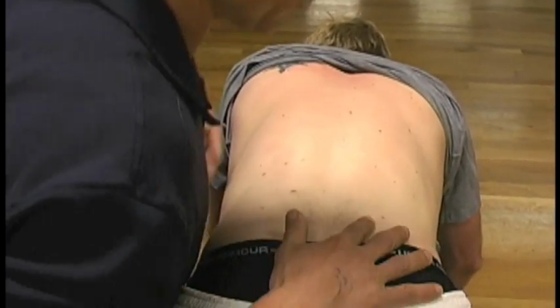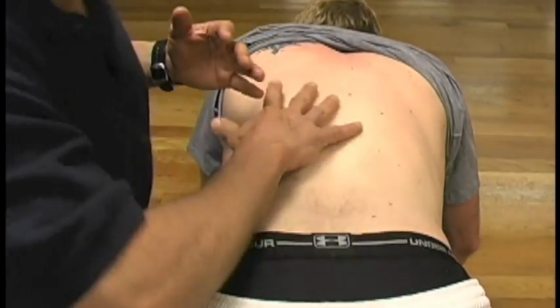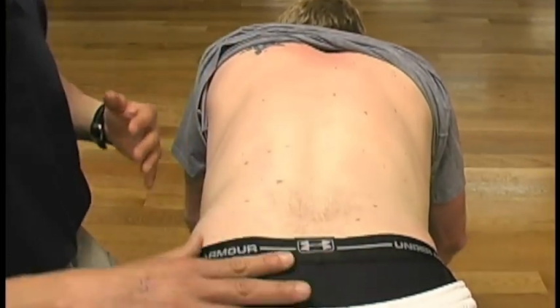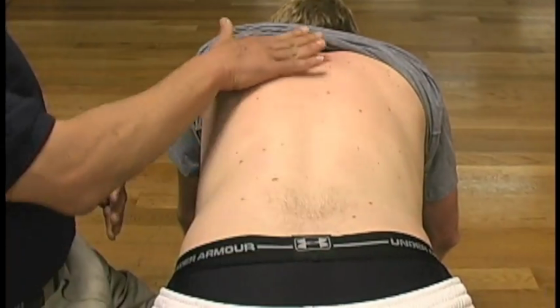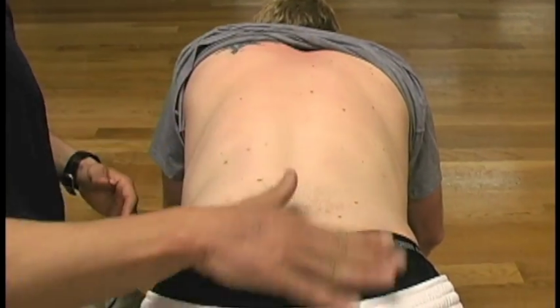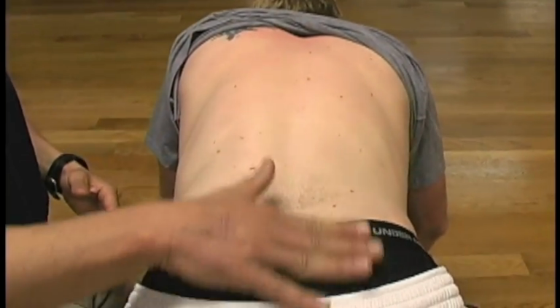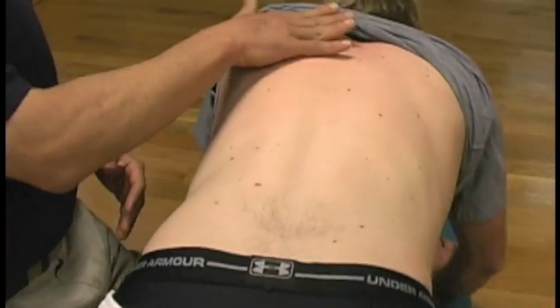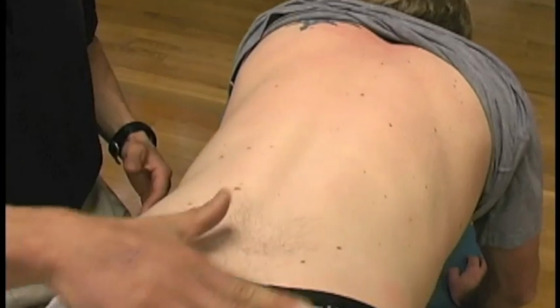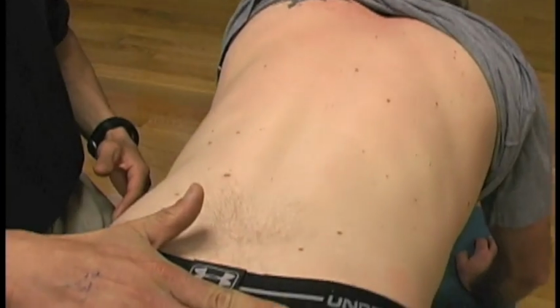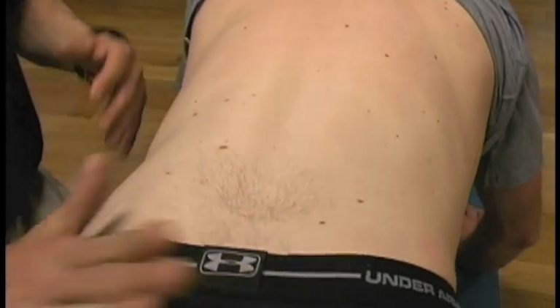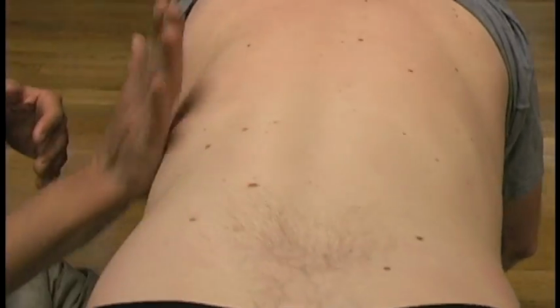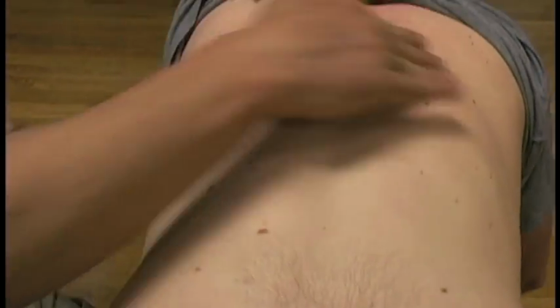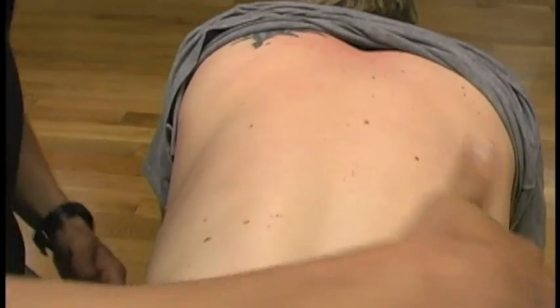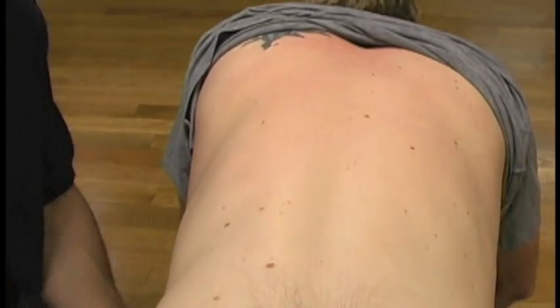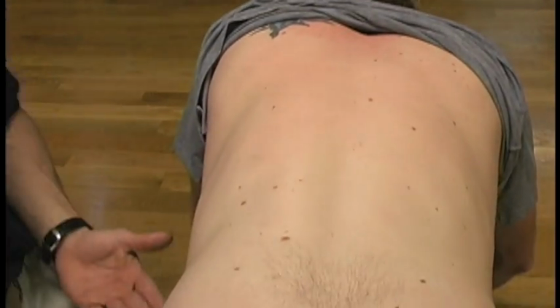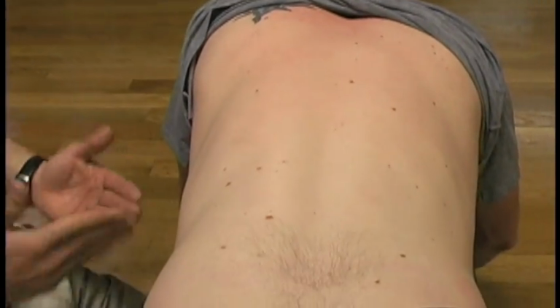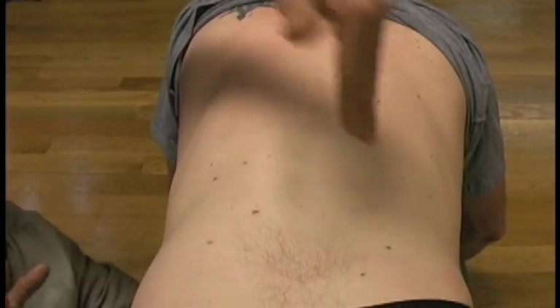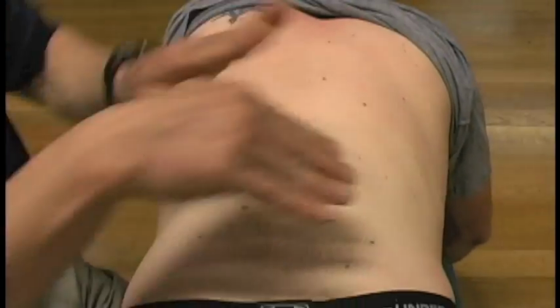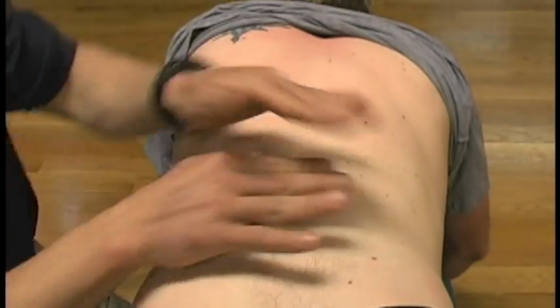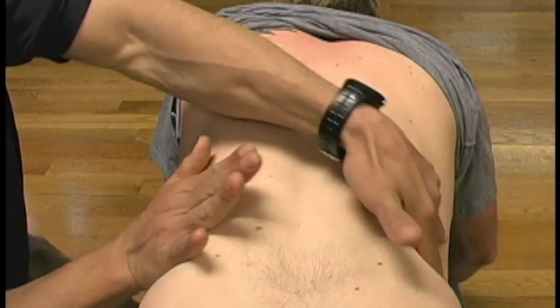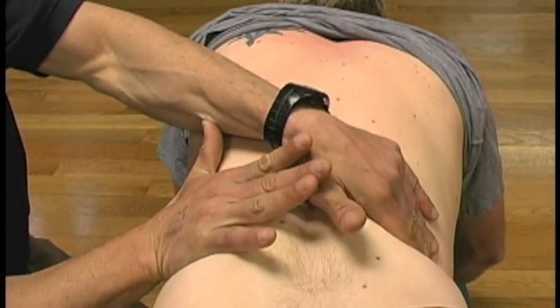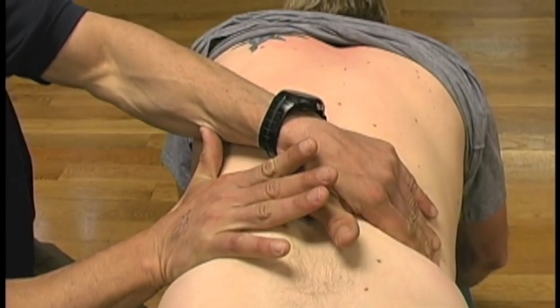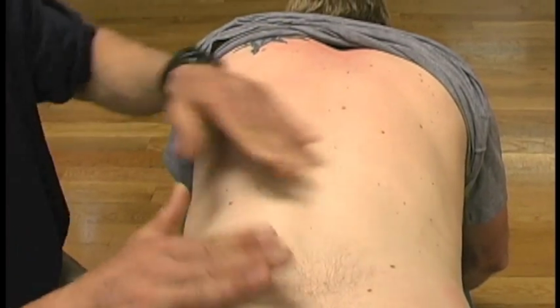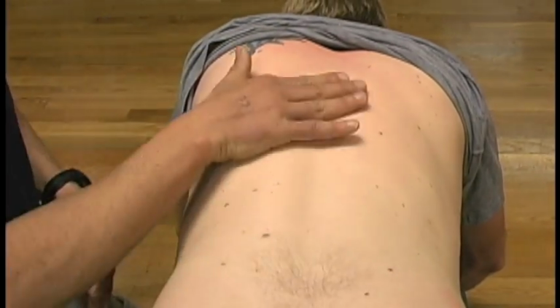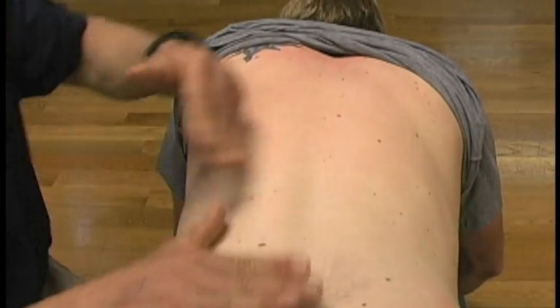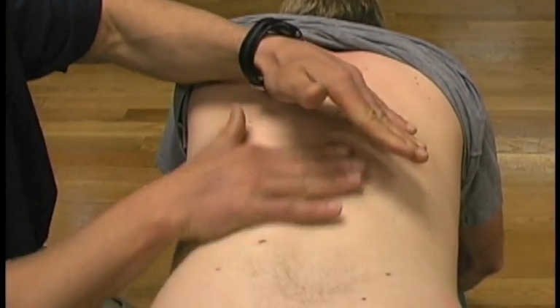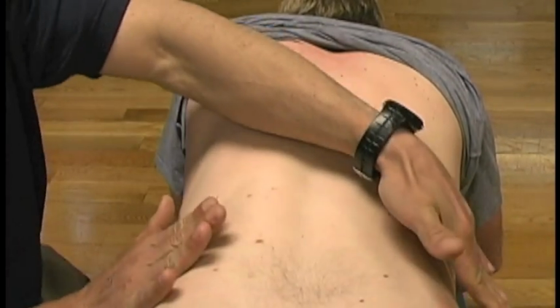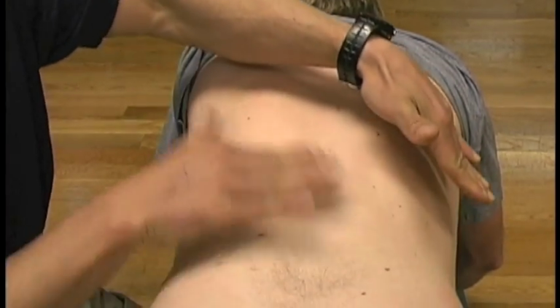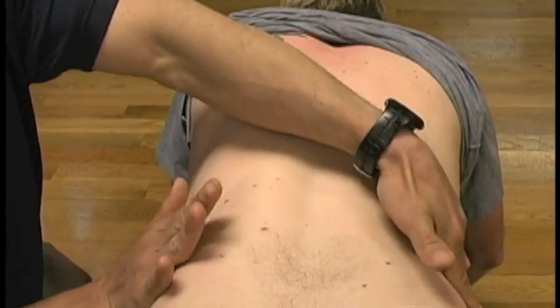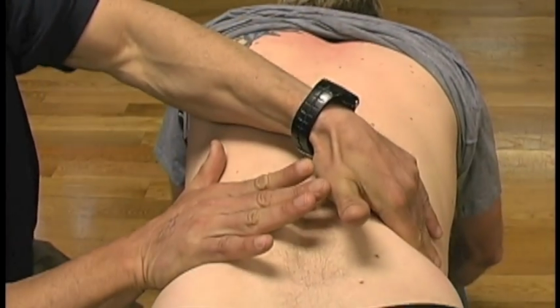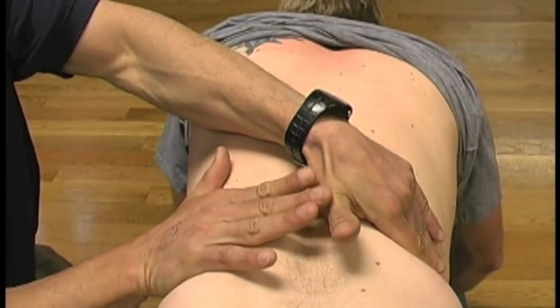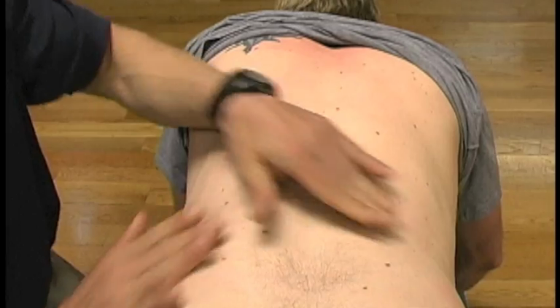We've got four walls we're looking at. This is the back wall. We've got side walls, a front wall underneath, and a rotational component like a belt. We're going to work on the back wall and the rotary wall right now.